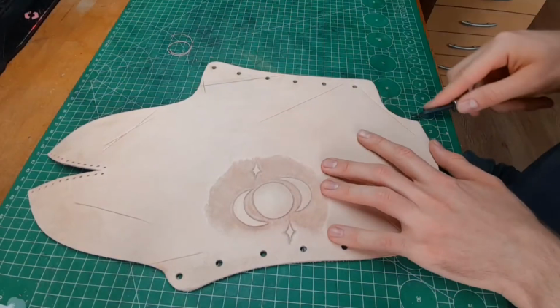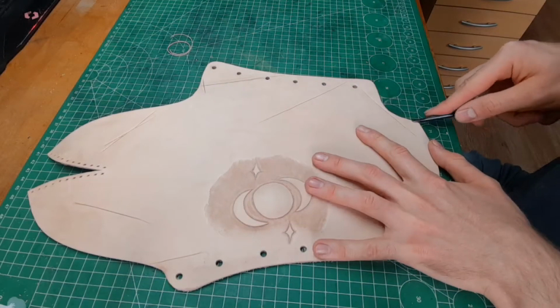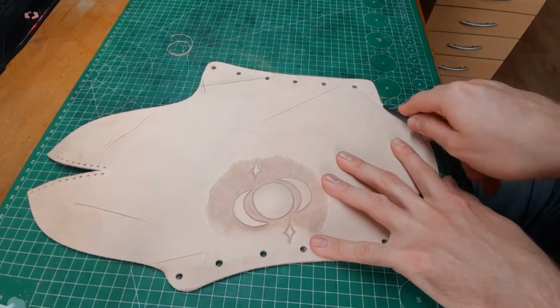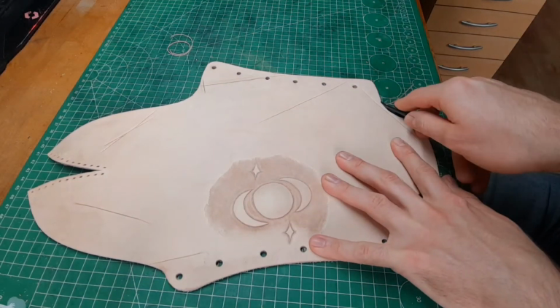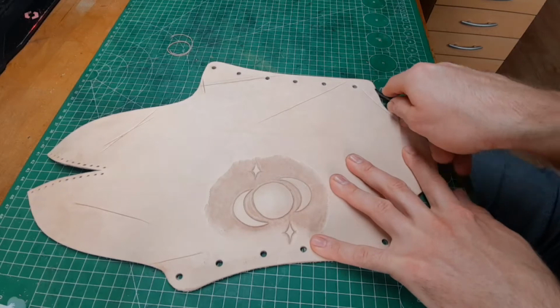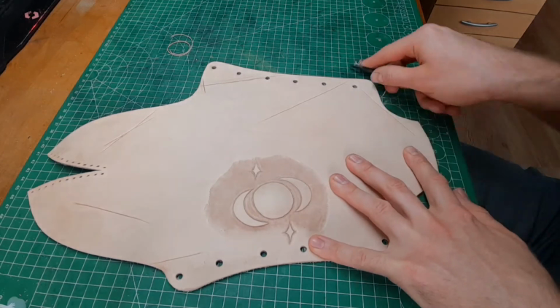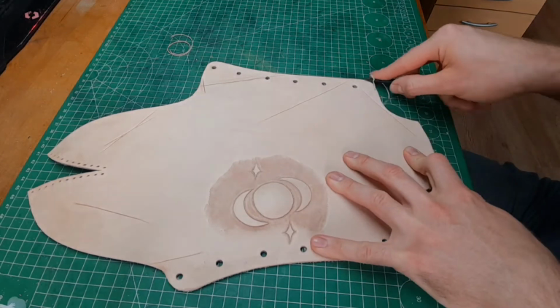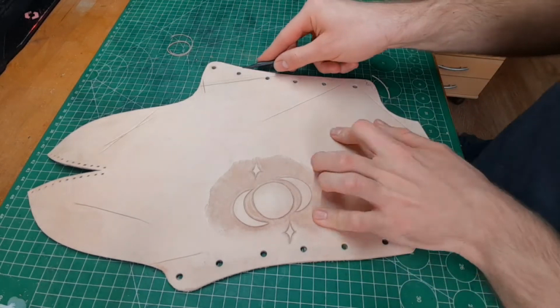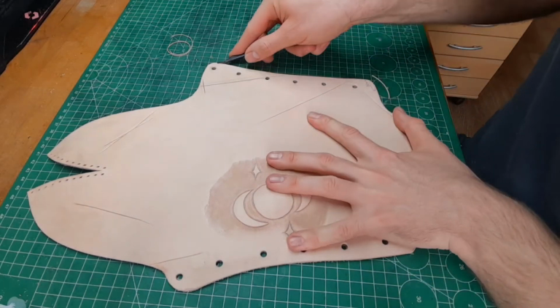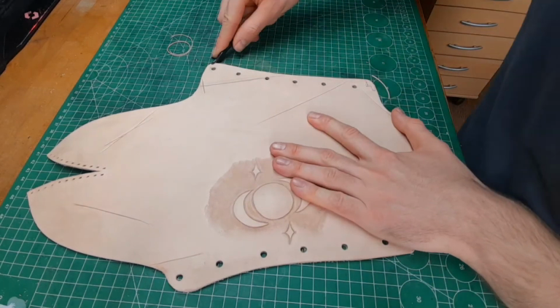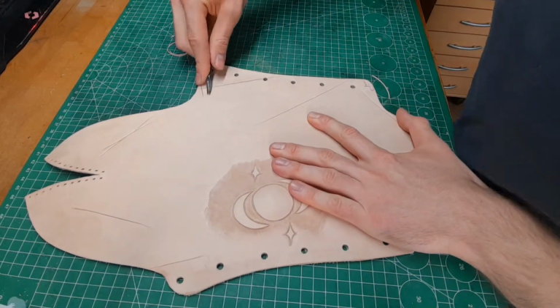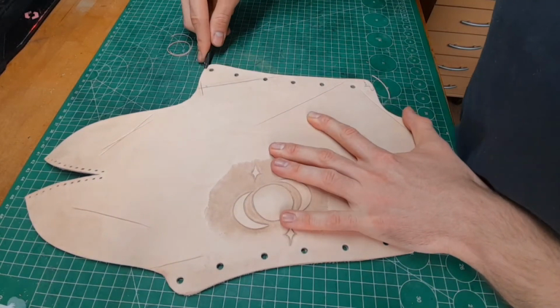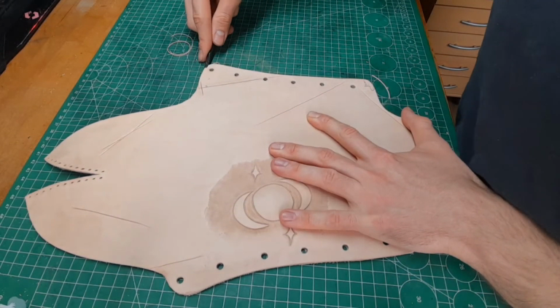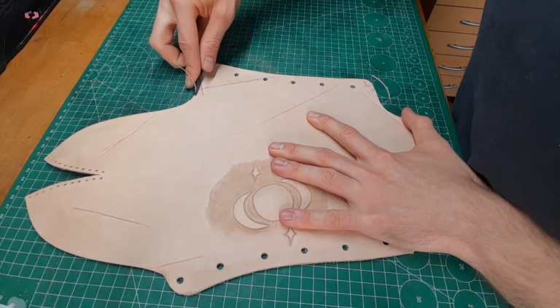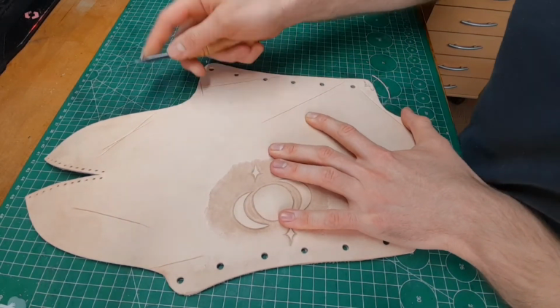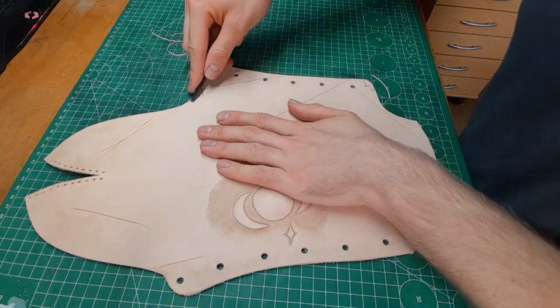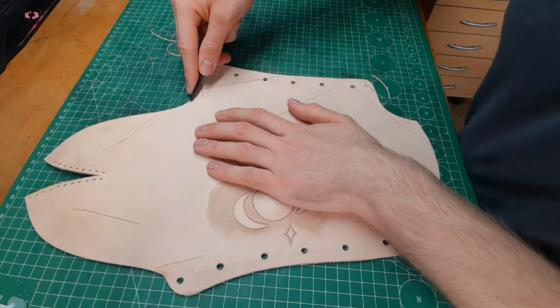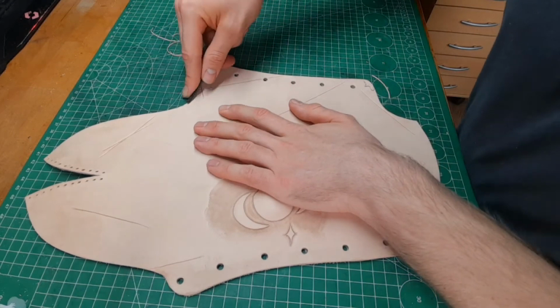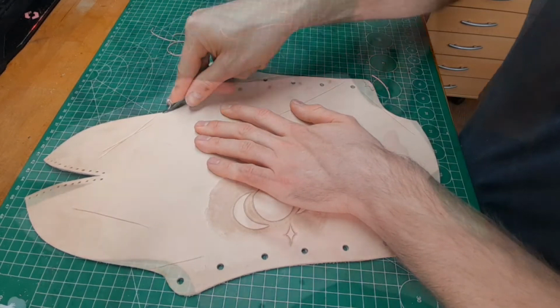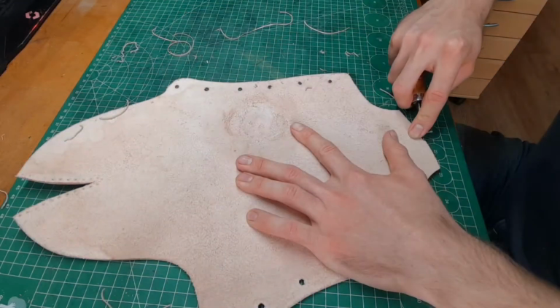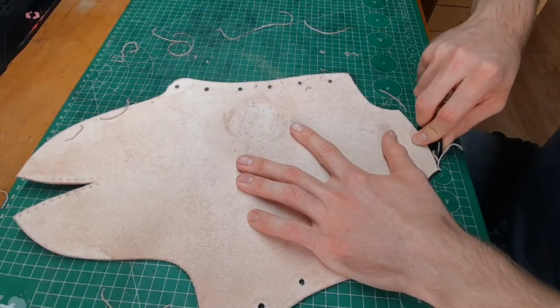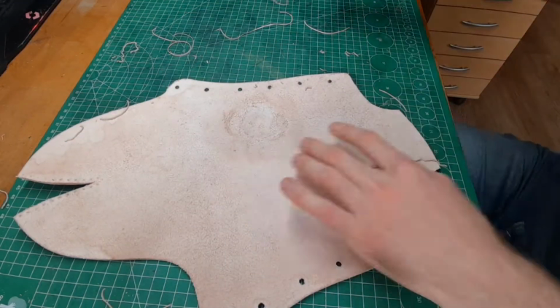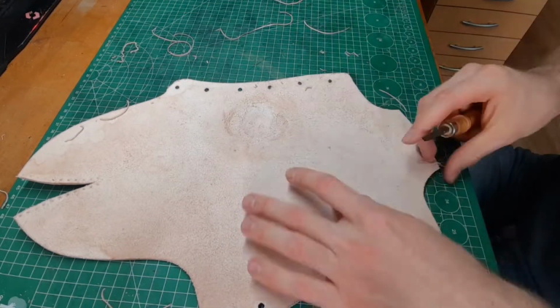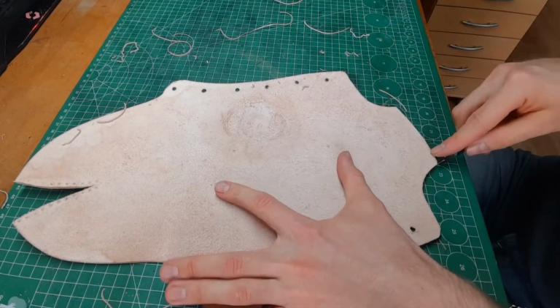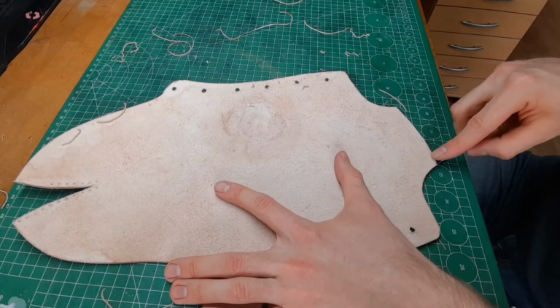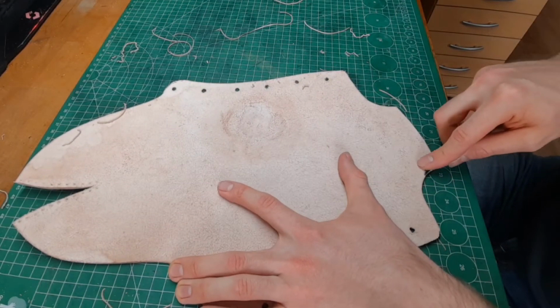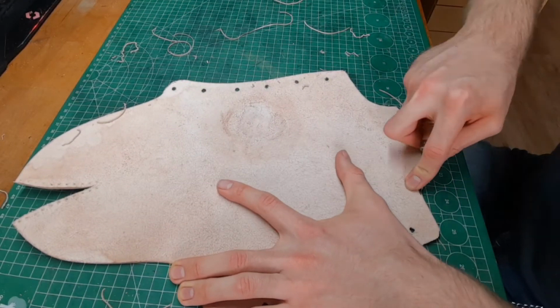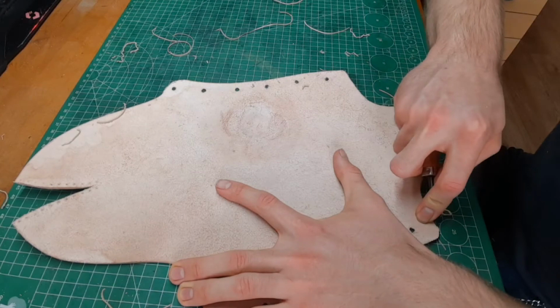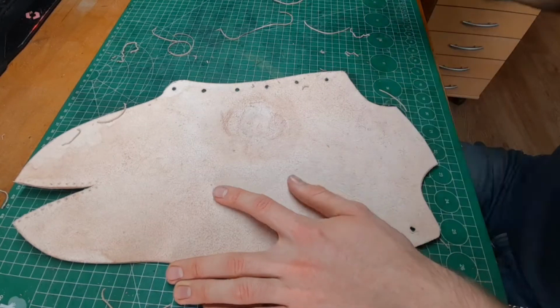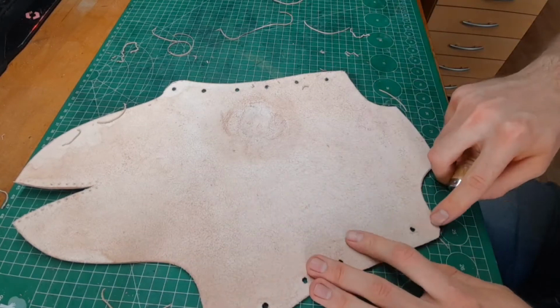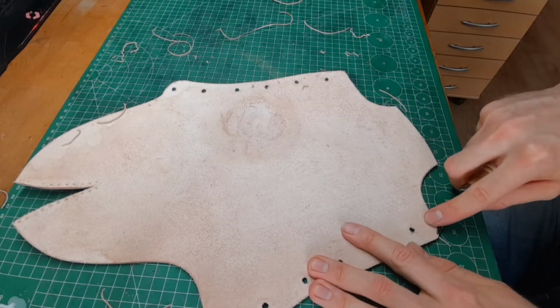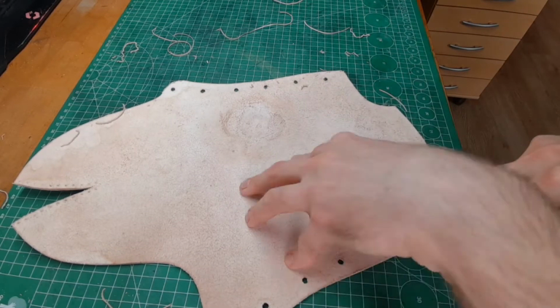Now you can bevel the edges. When you use thicker leather like I do here — about 3.5mm — you have to bevel it from both sides. This will make the burnishing later on easier and nicer.